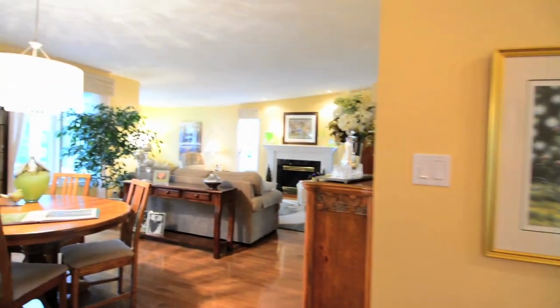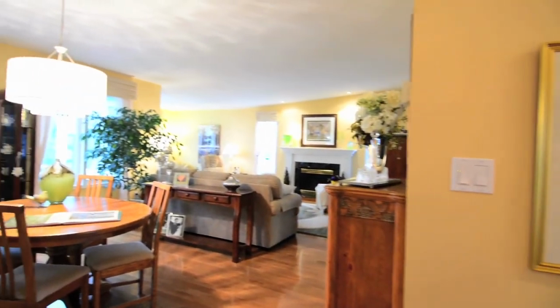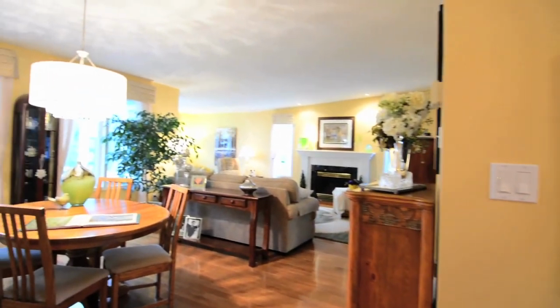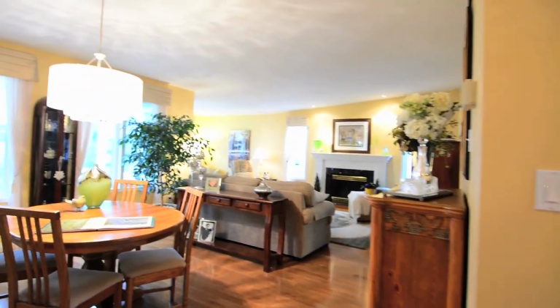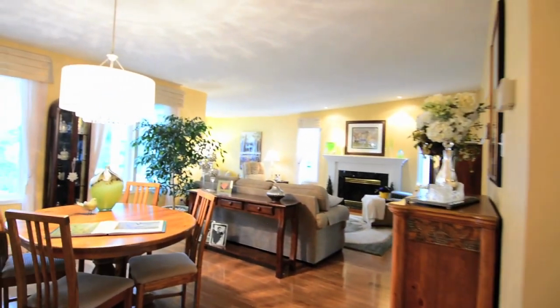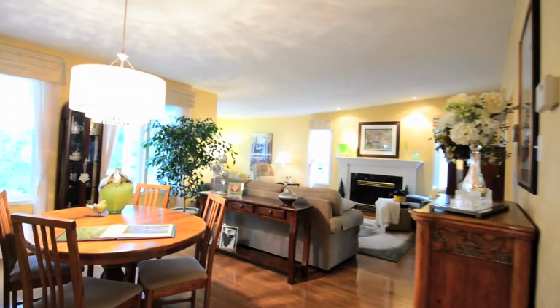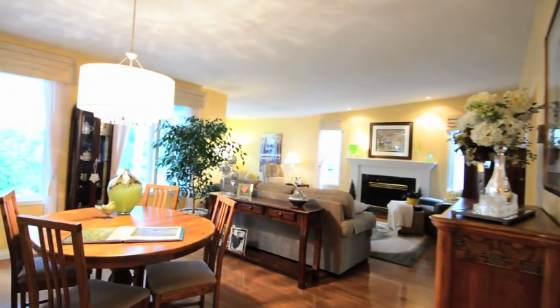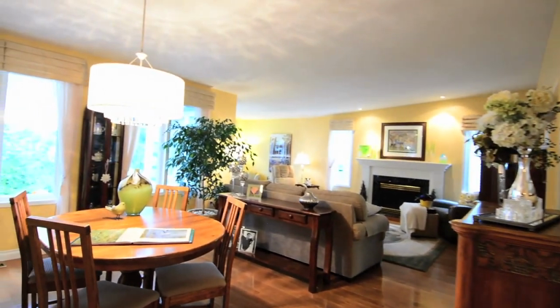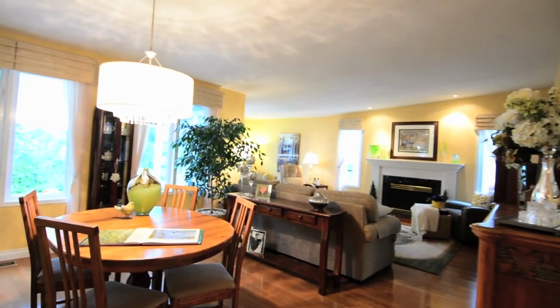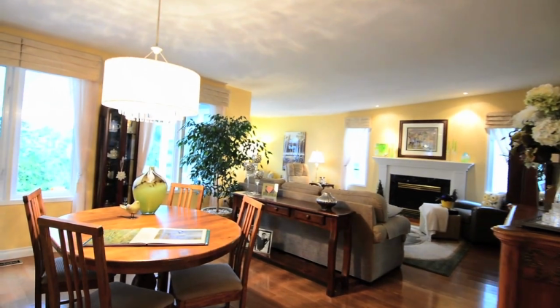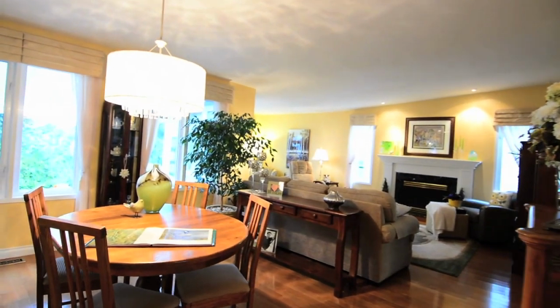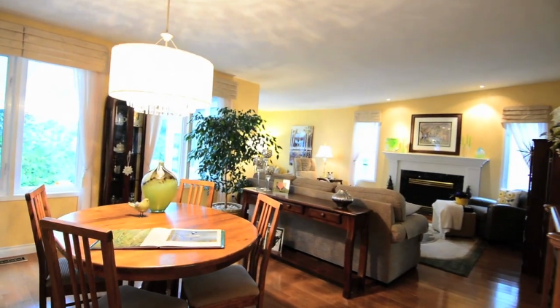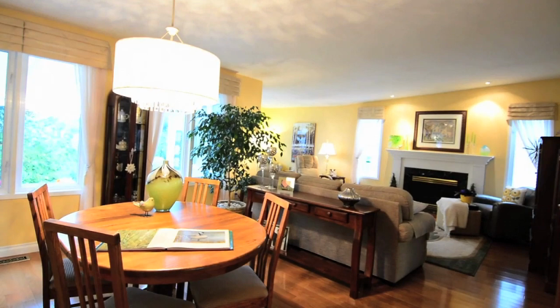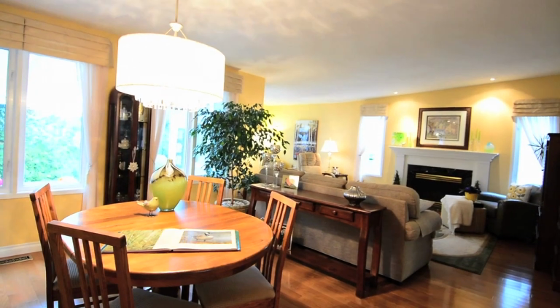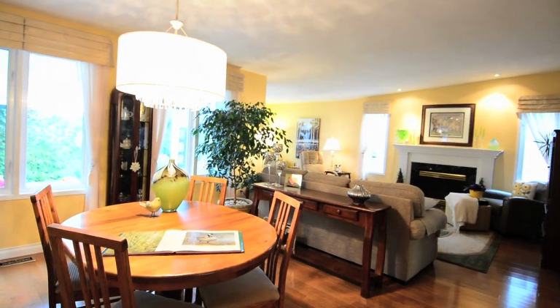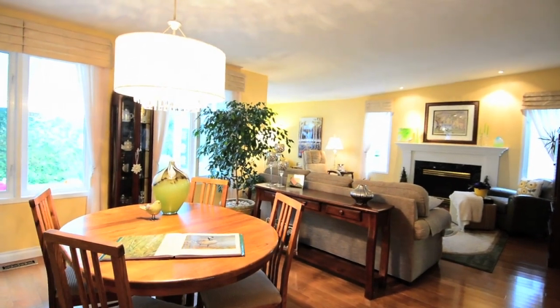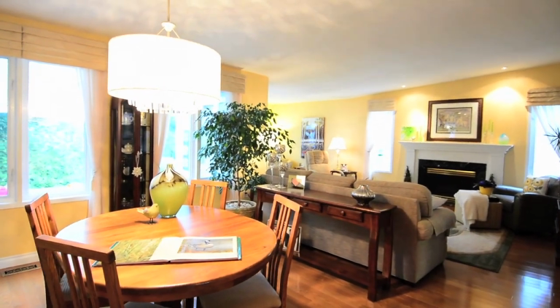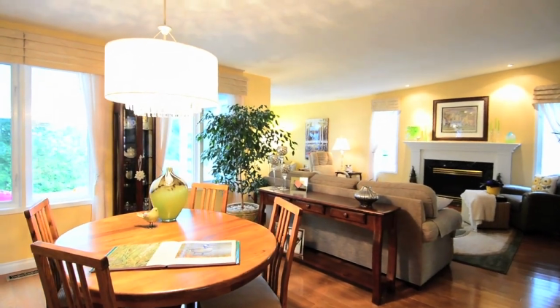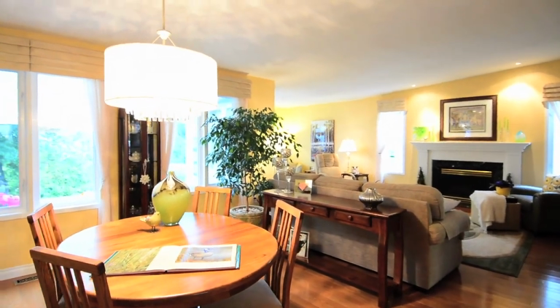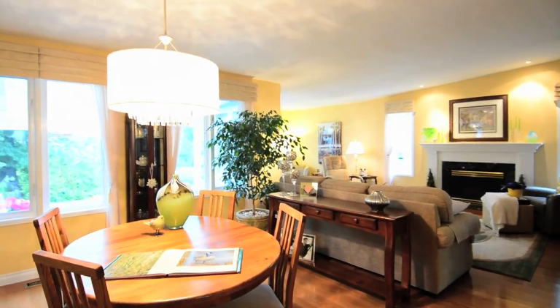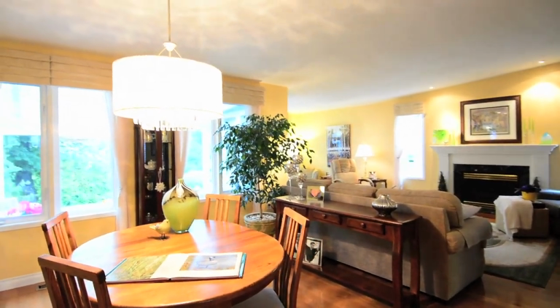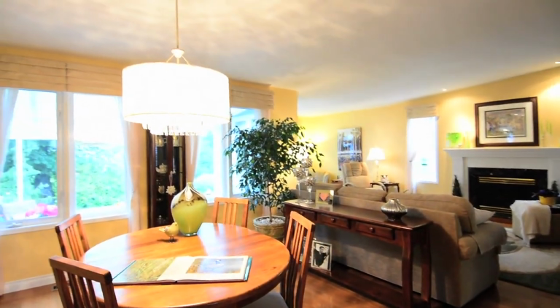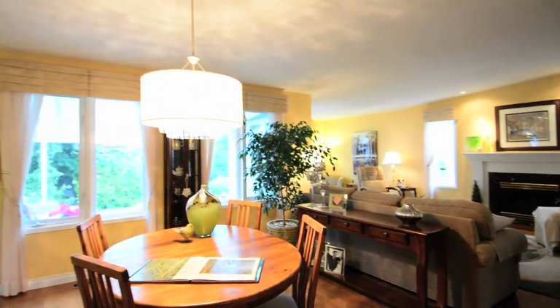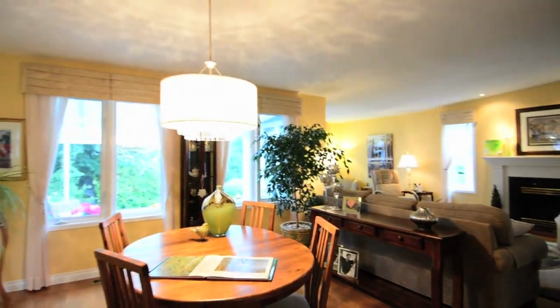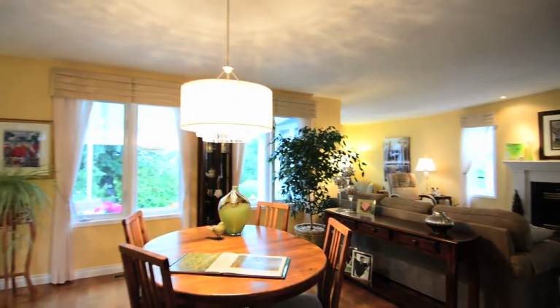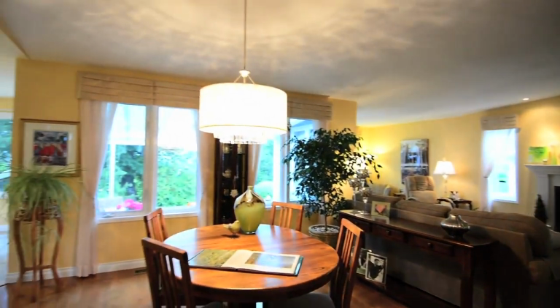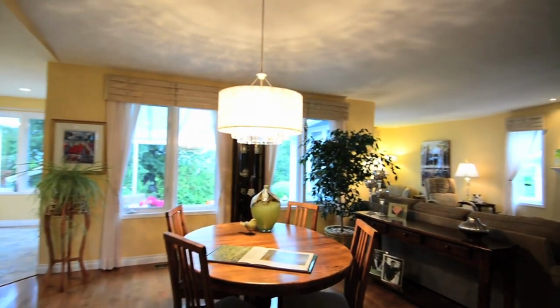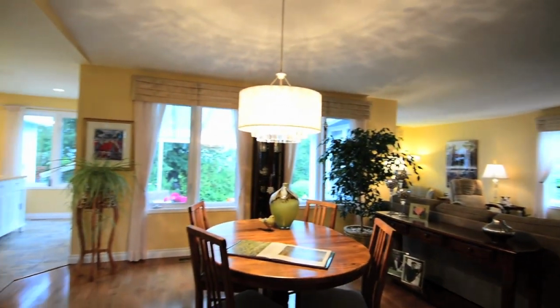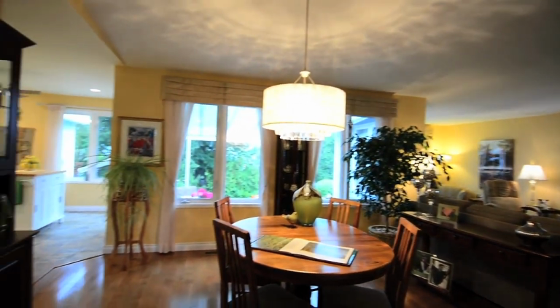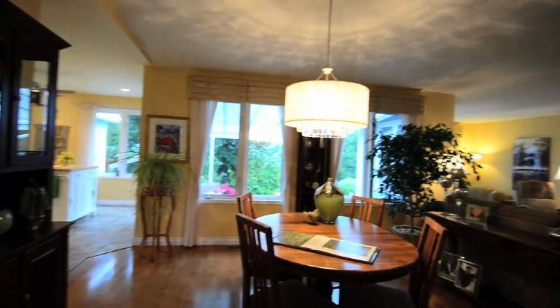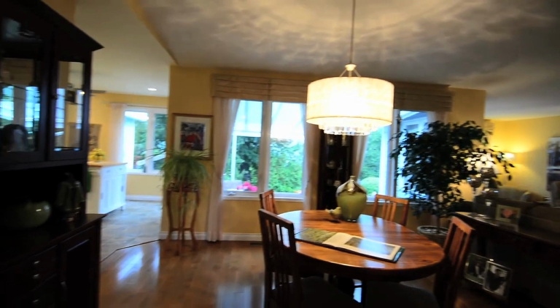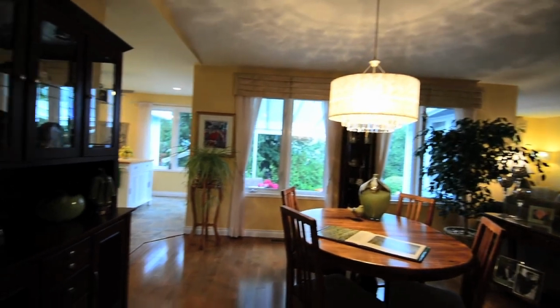An open-concept design combines both the living room and dining room, with multiple windows filling the home with natural light while offering views of the manicured backyard.